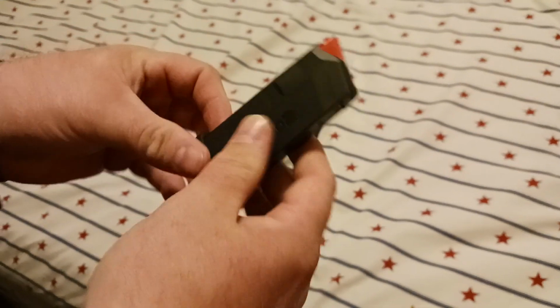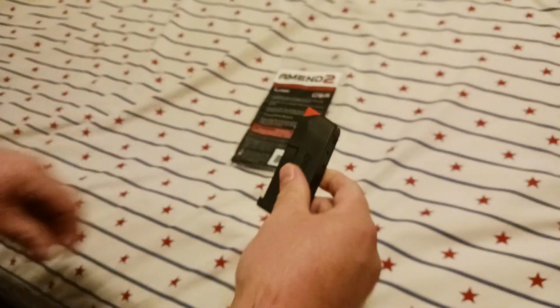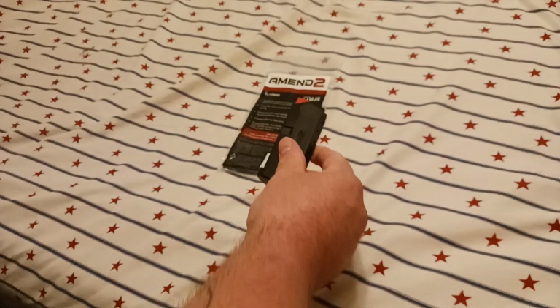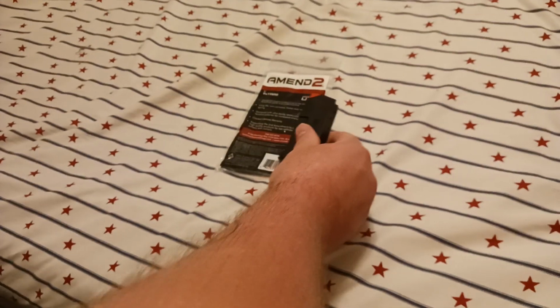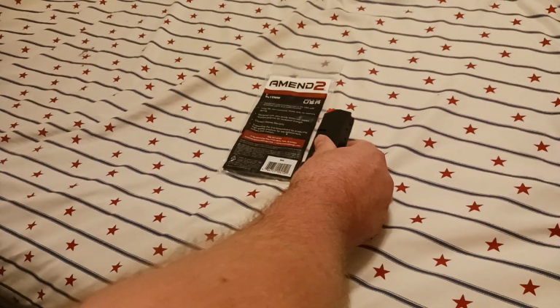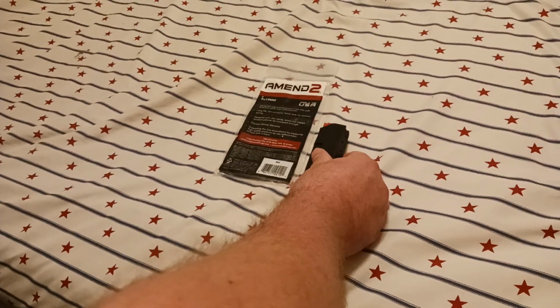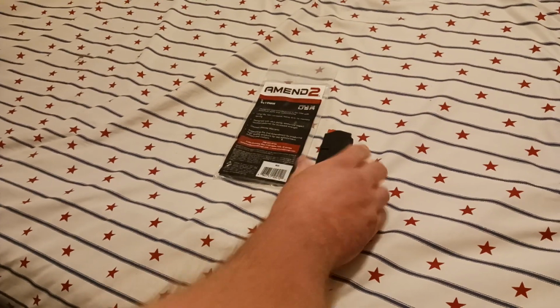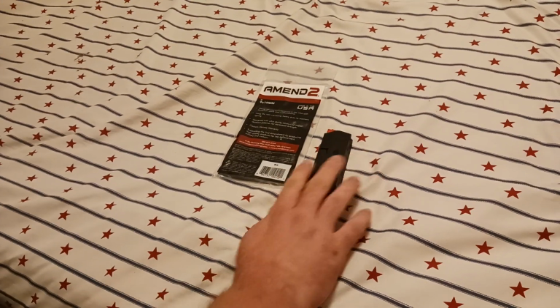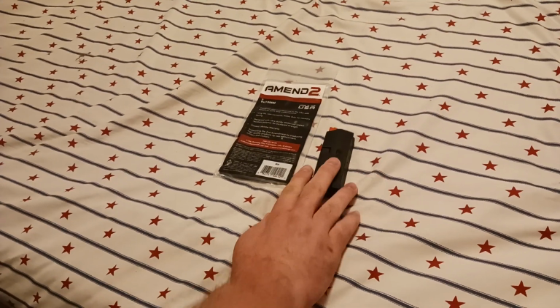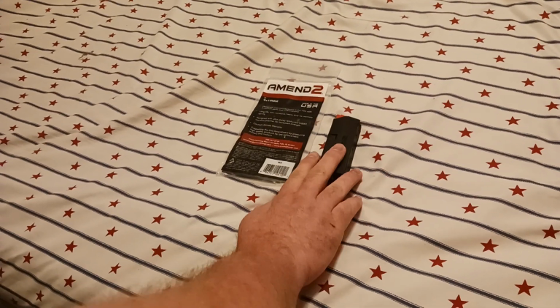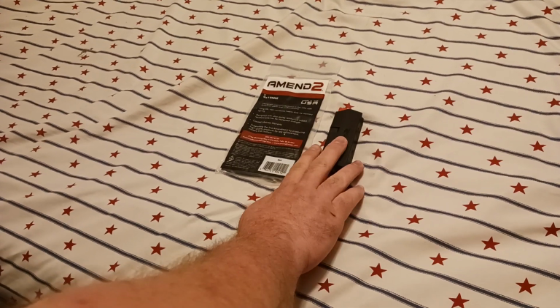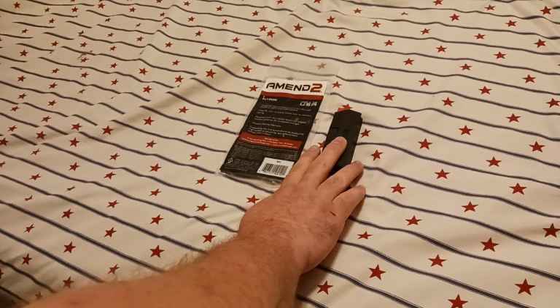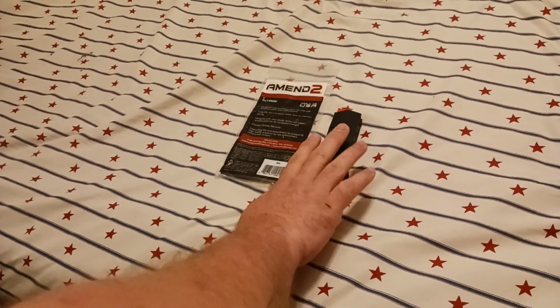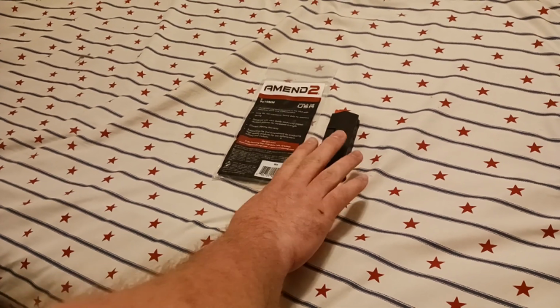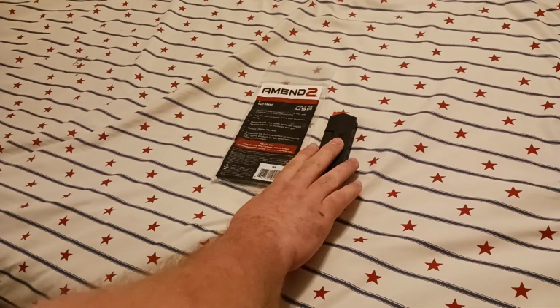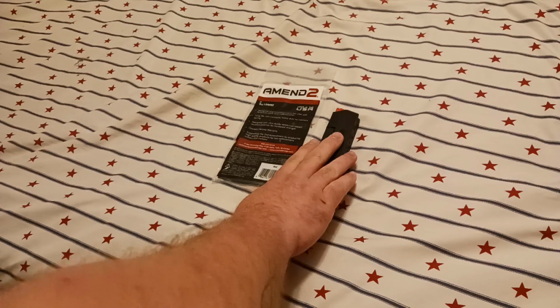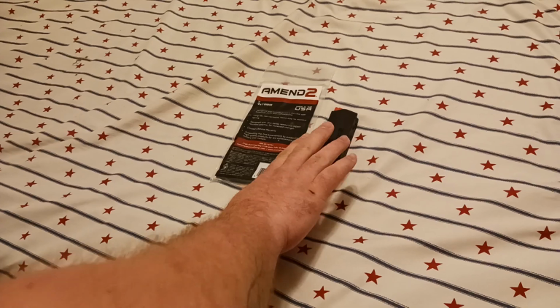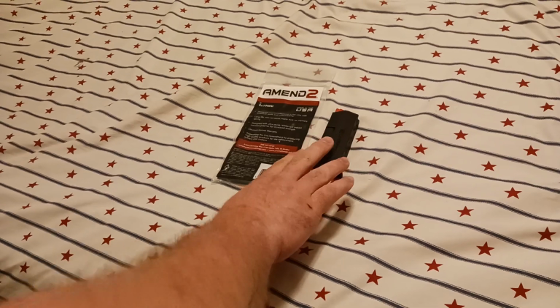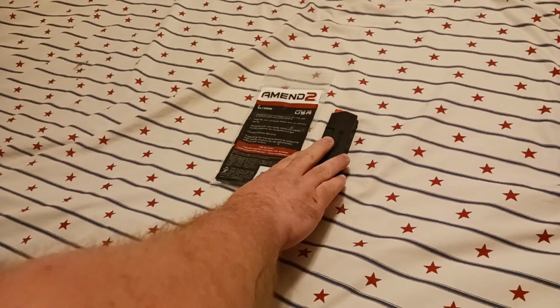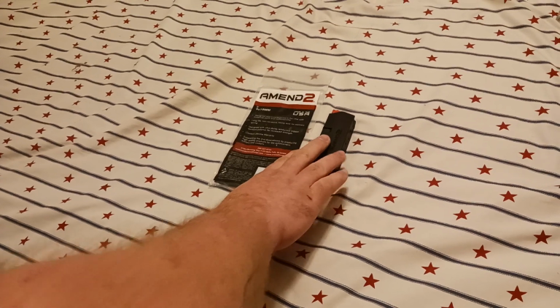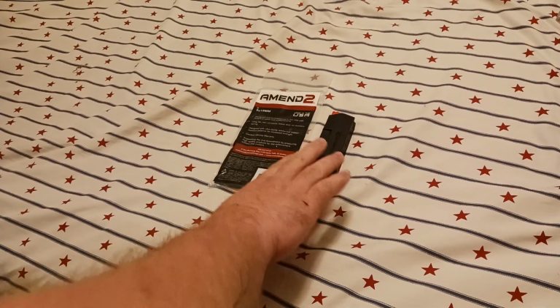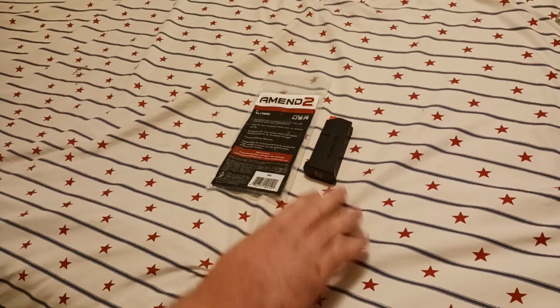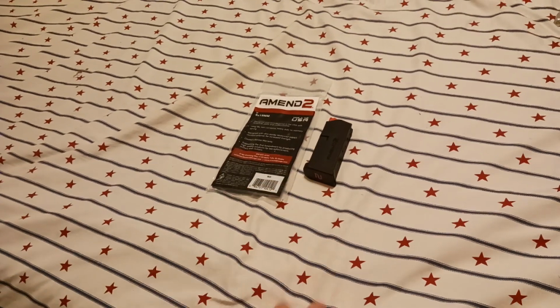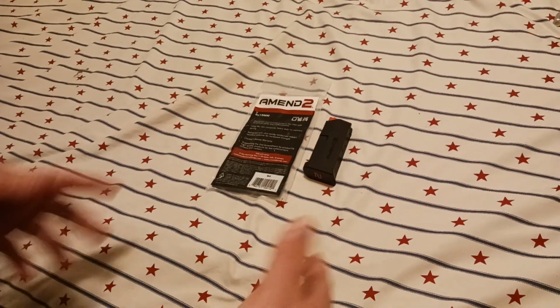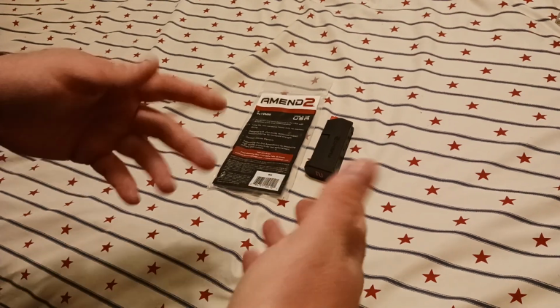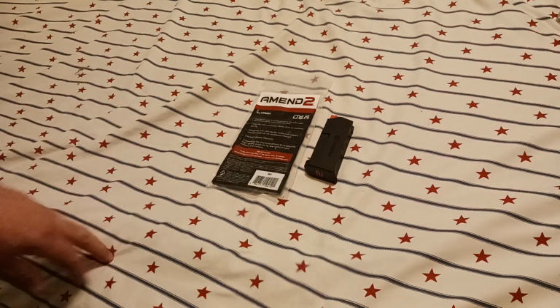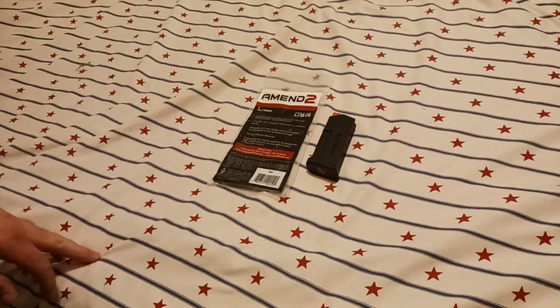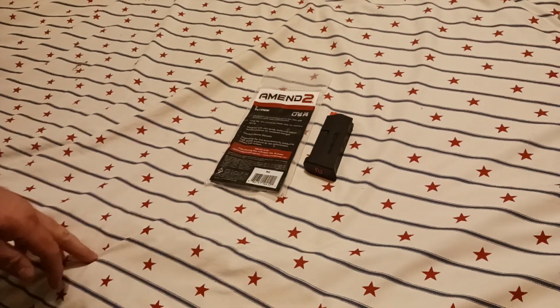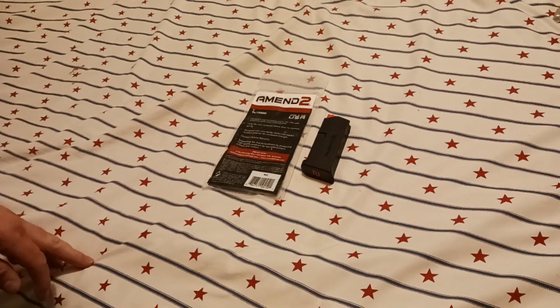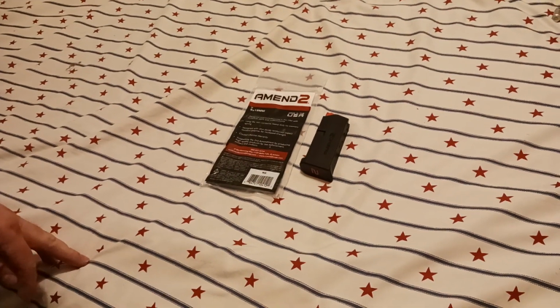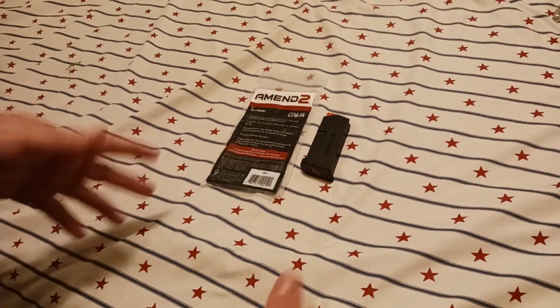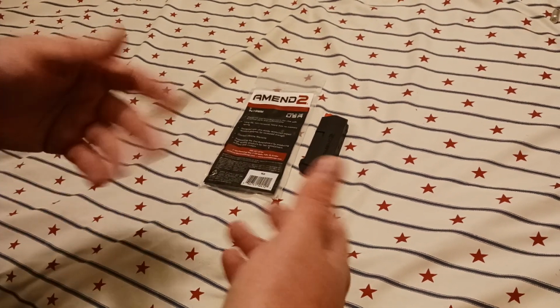So I would say stay away from Ameen 2 magazines — at least the Glock magazines, because I do have some AR mags. I just wanted to show you that quick video. Thanks for watching.